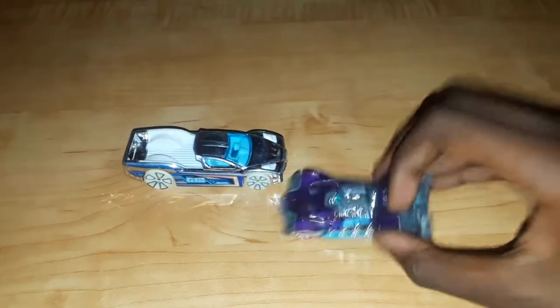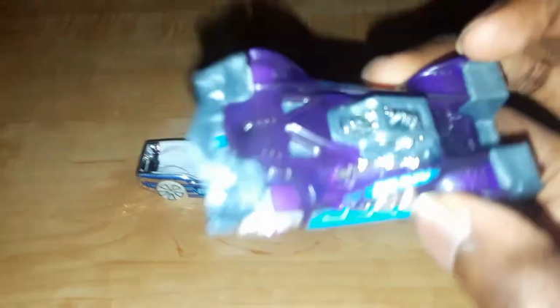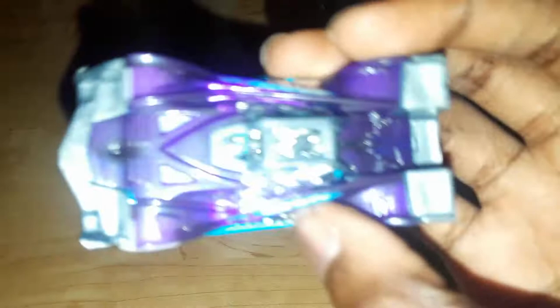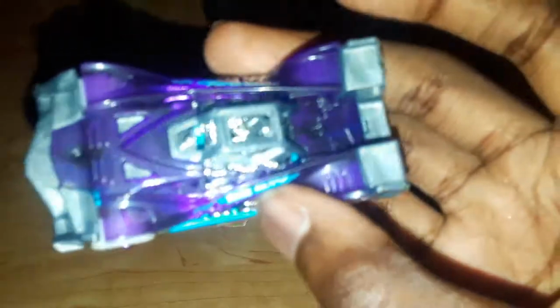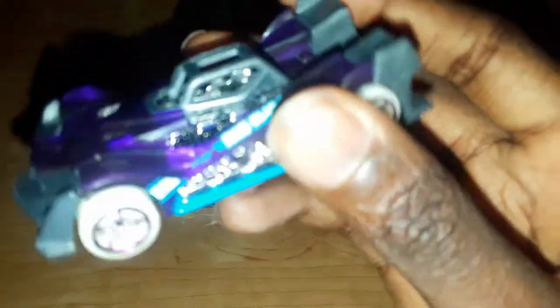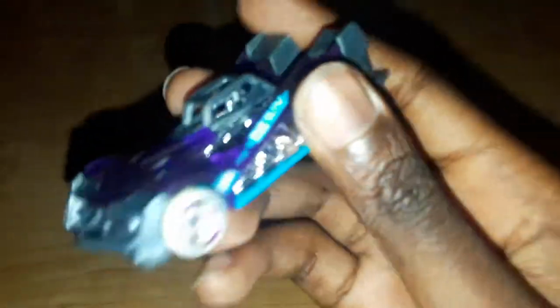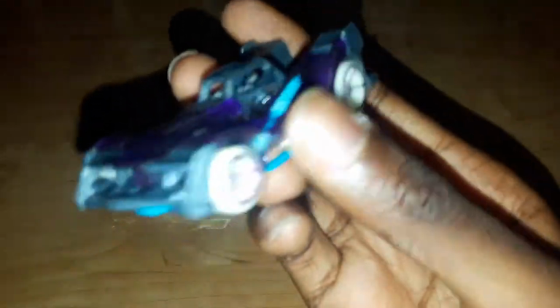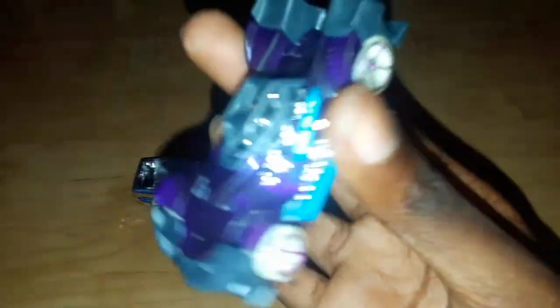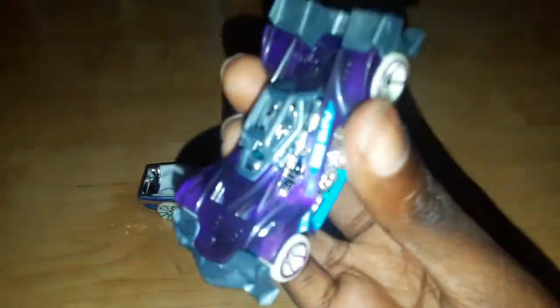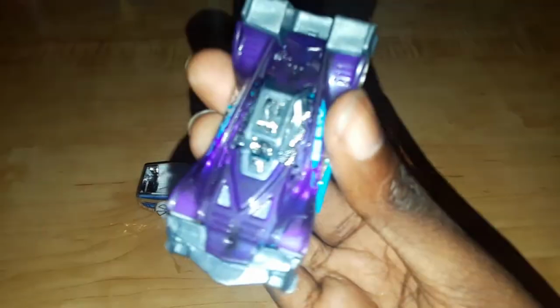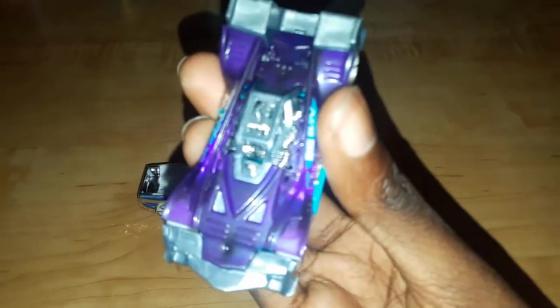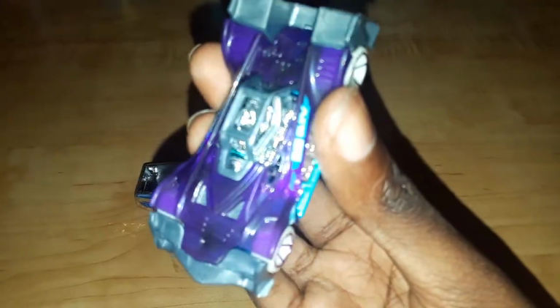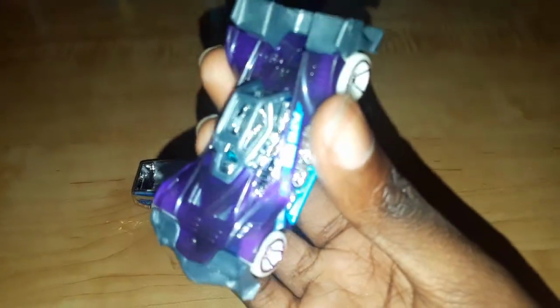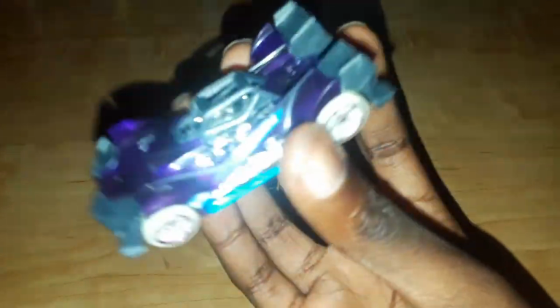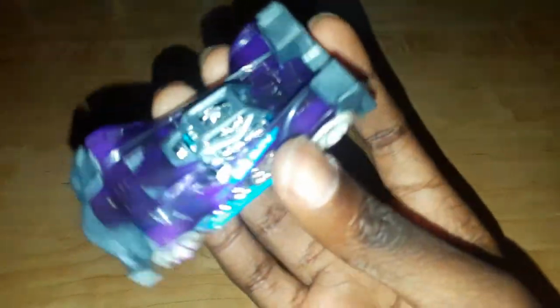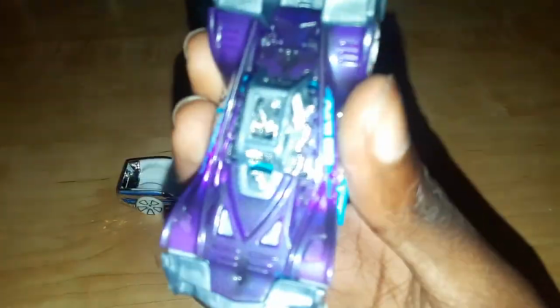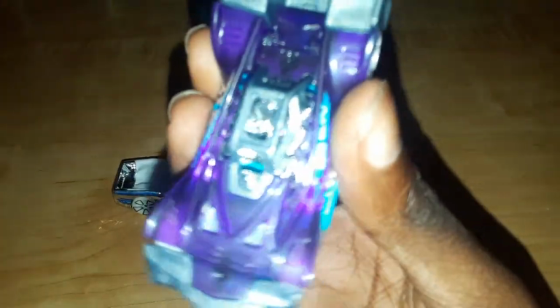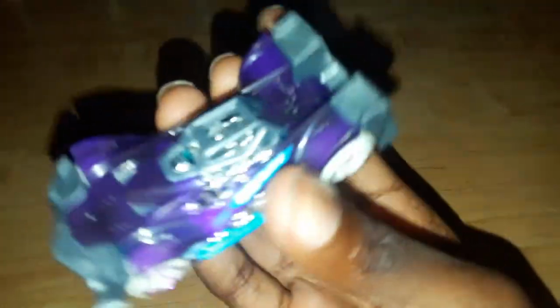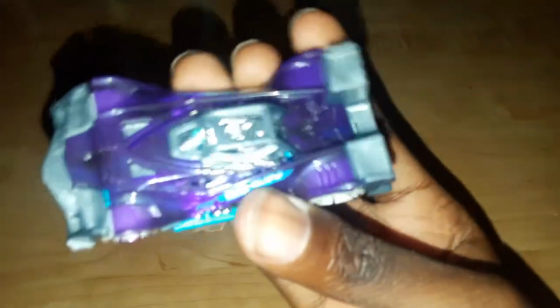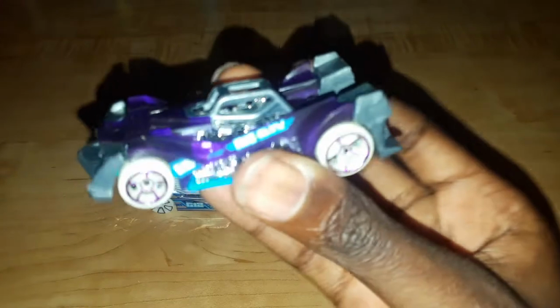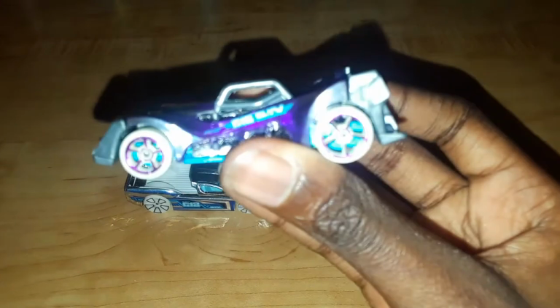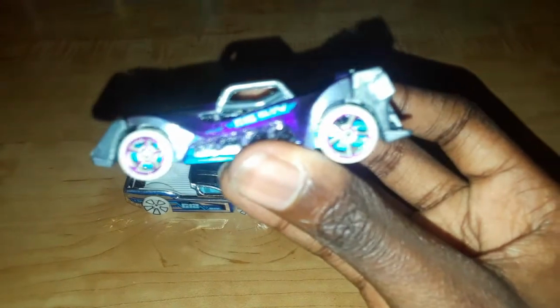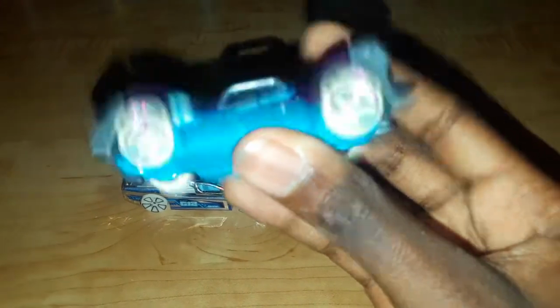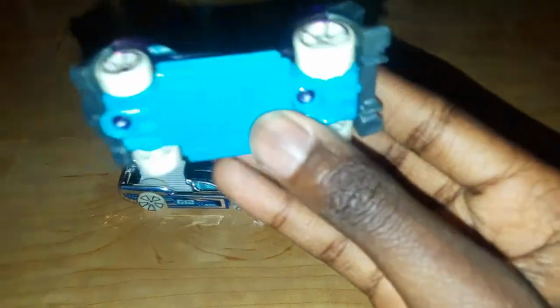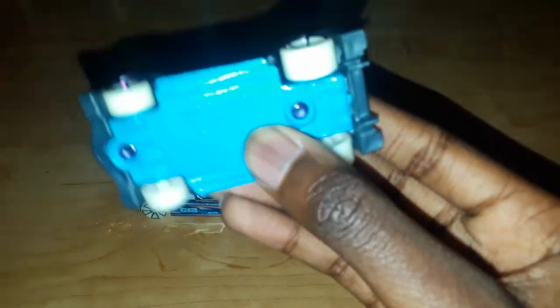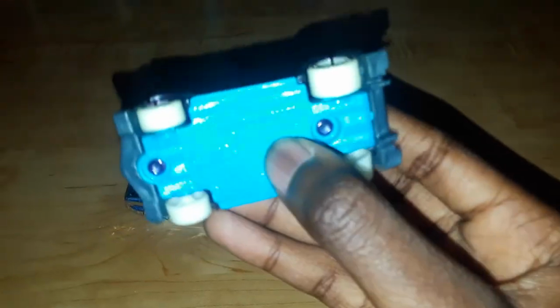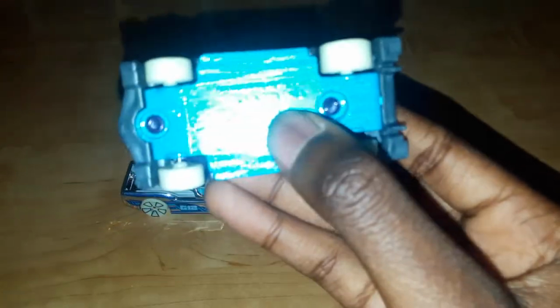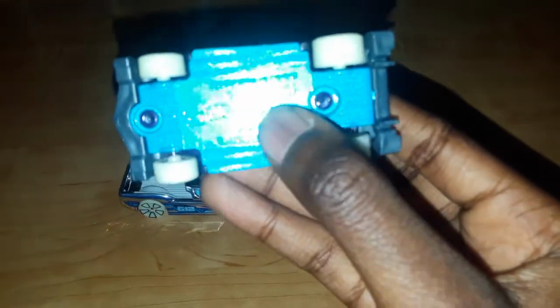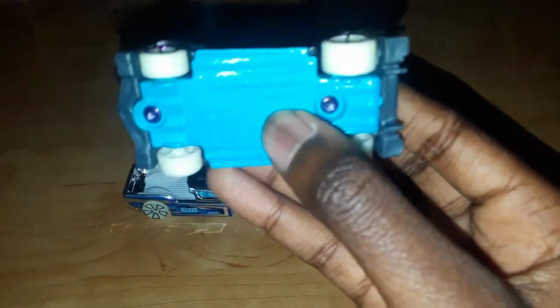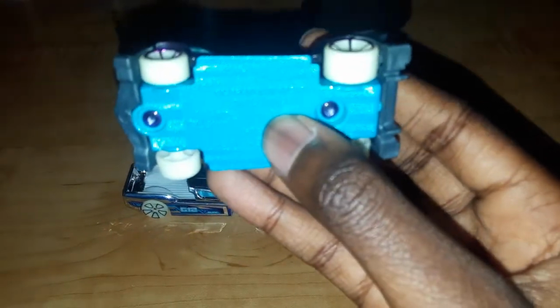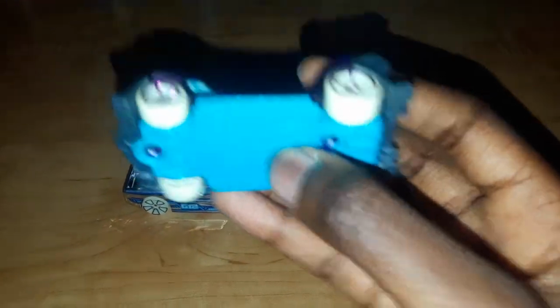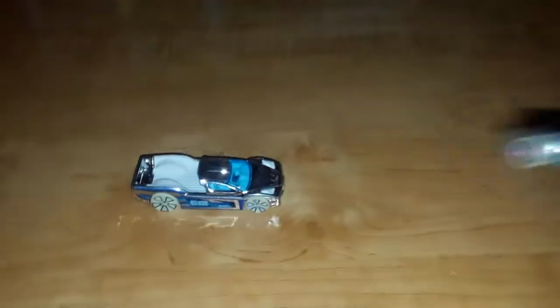This one over here is Voltage Spike. It has a translucent purple body, one seat, no interior, a light blue base, and two rivets.